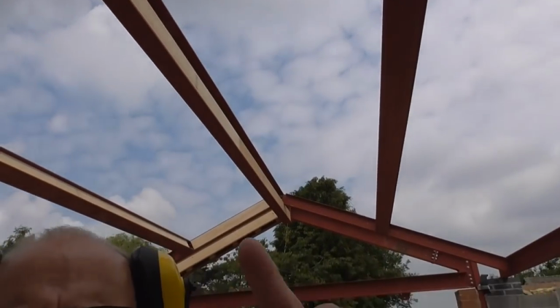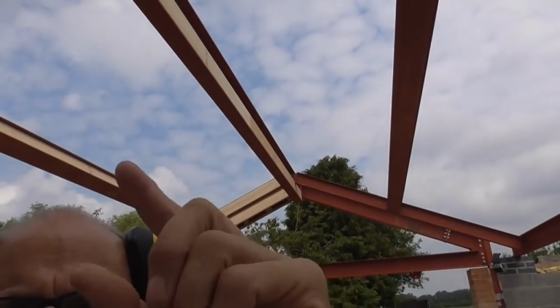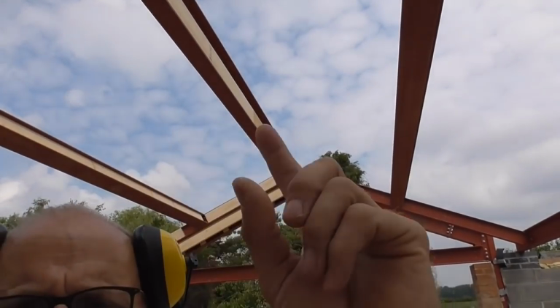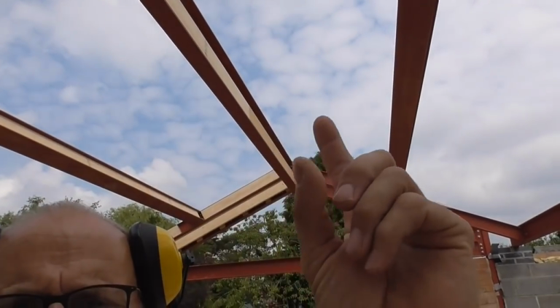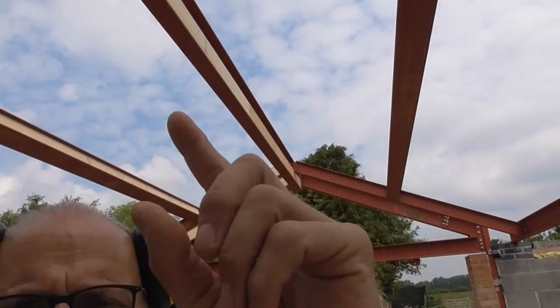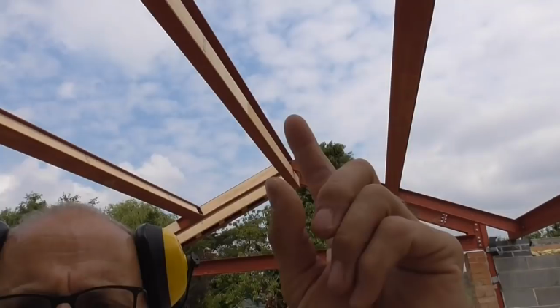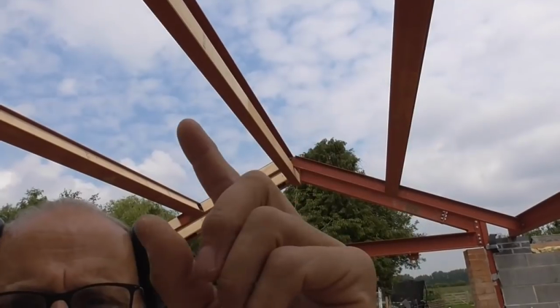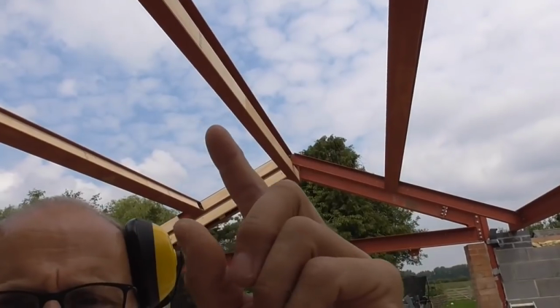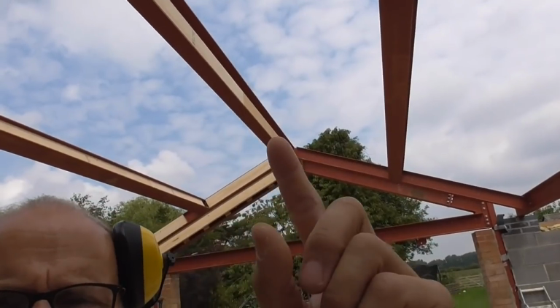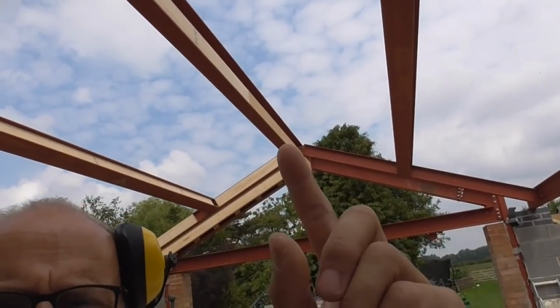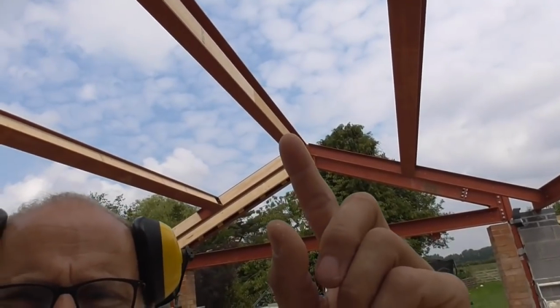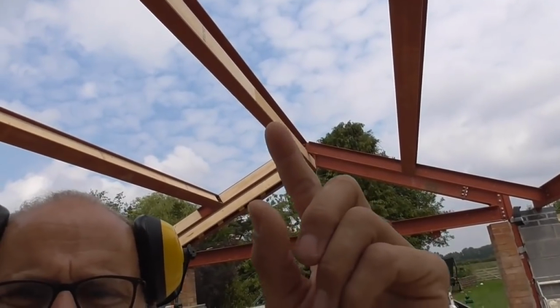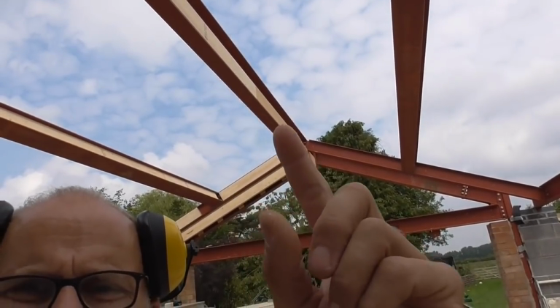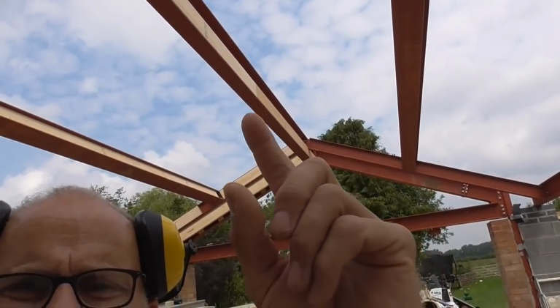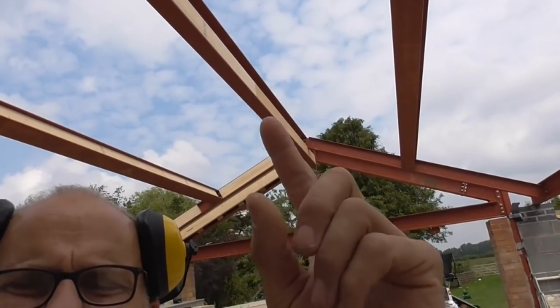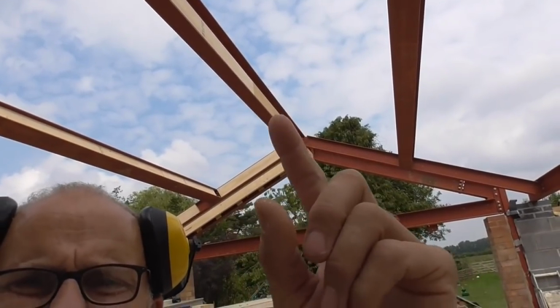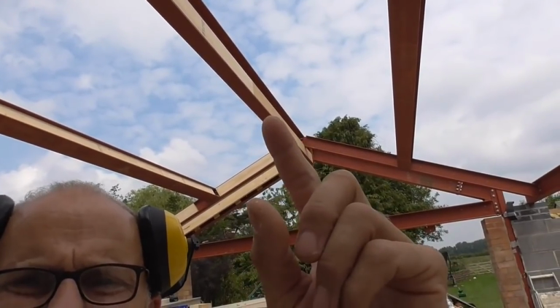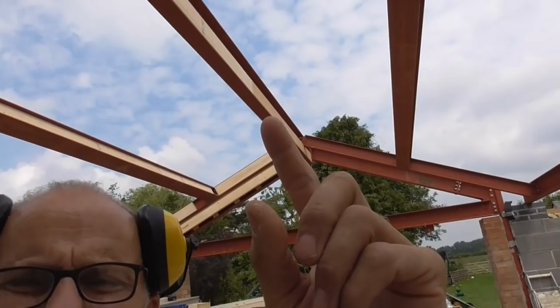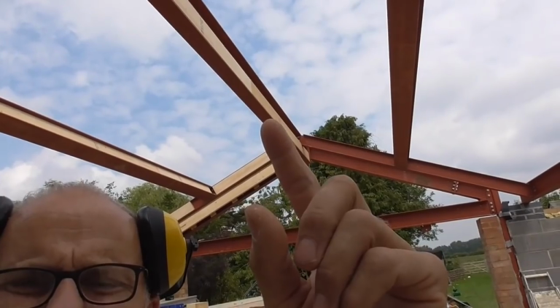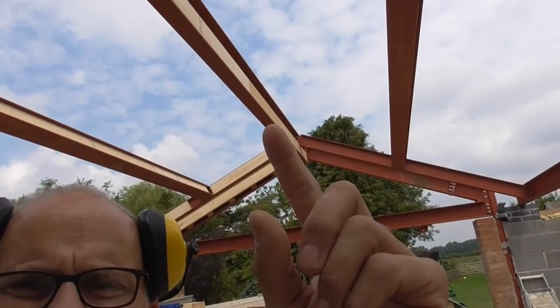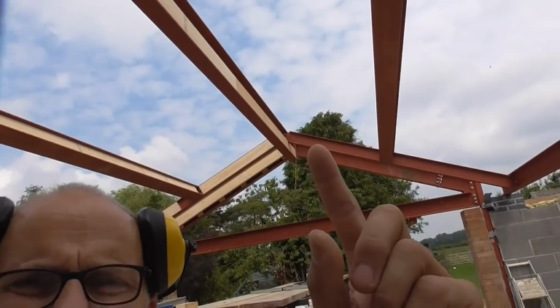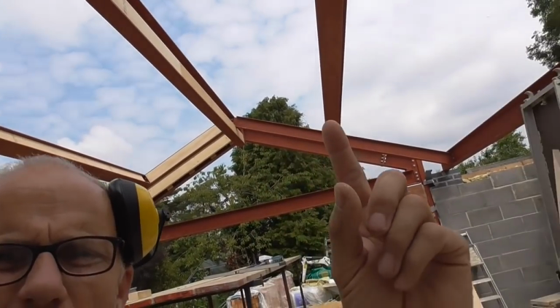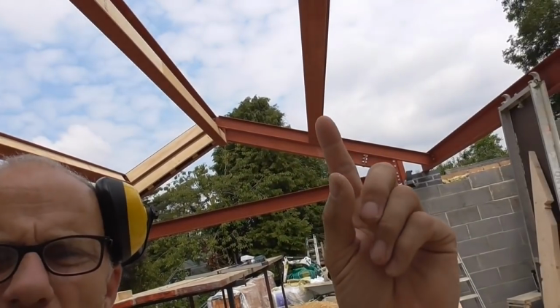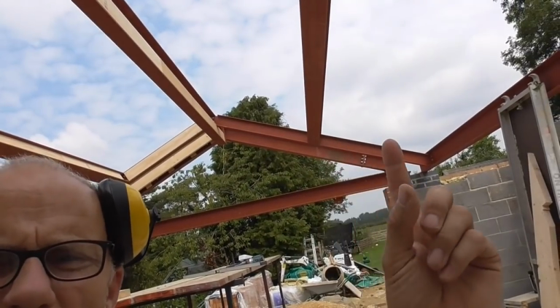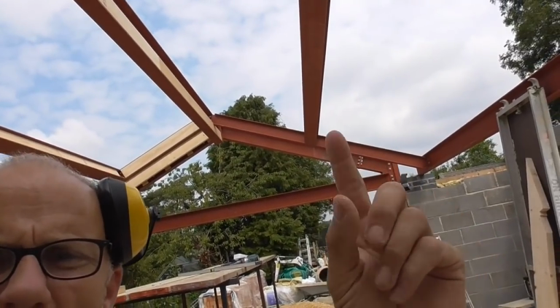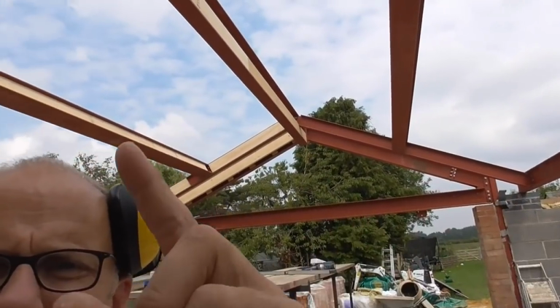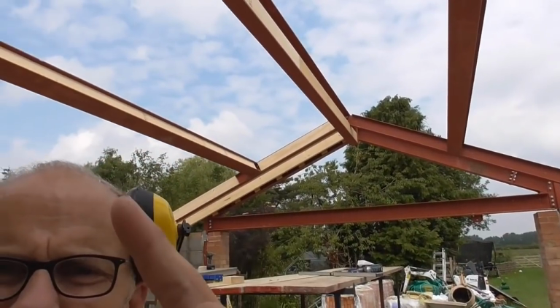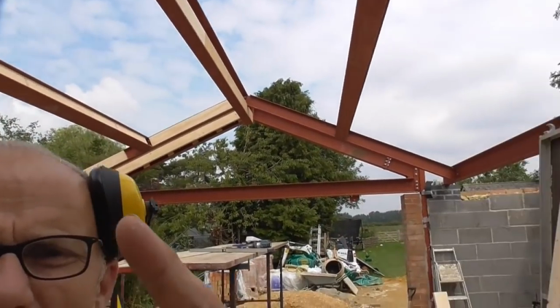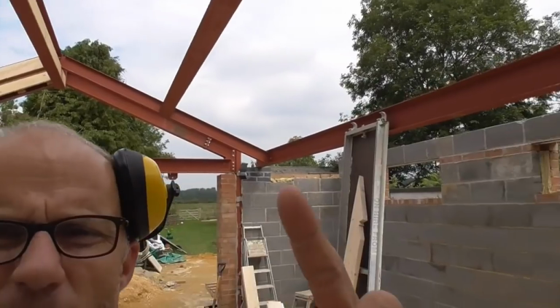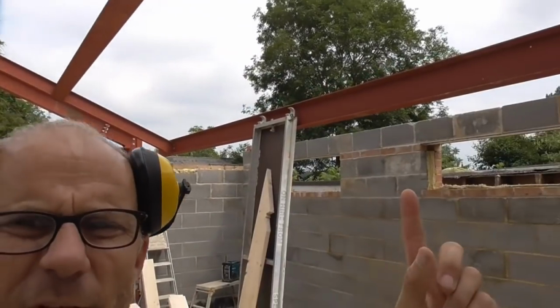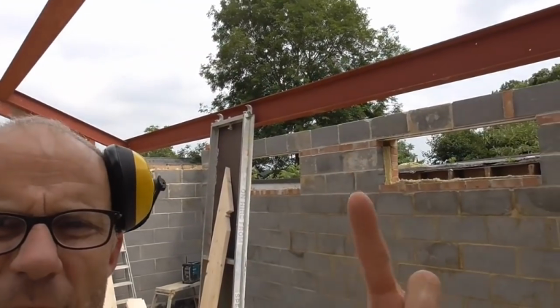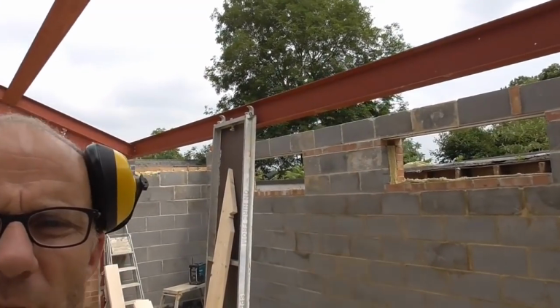In these areas here there's going to be big roof lights, and I've got to do a little bit of raft work above them to fit them into. Then down below, these bits are filled in here each side, and then on this side there's a flat roof section.